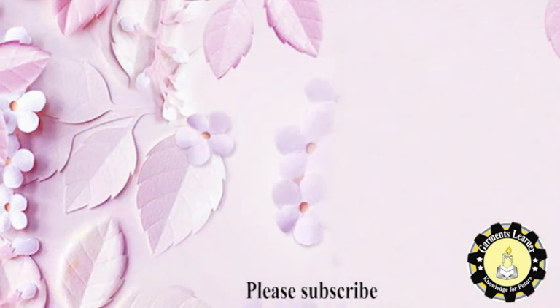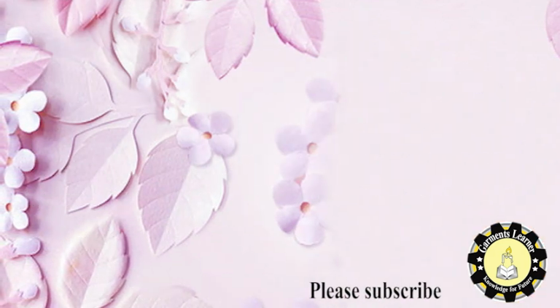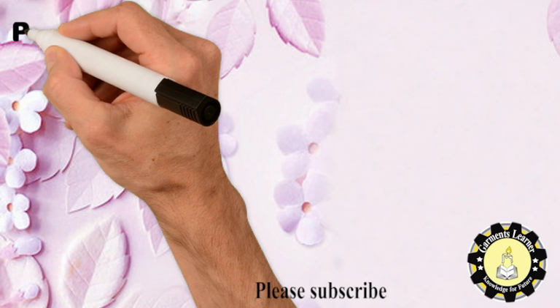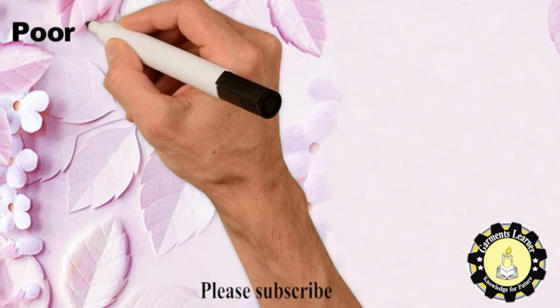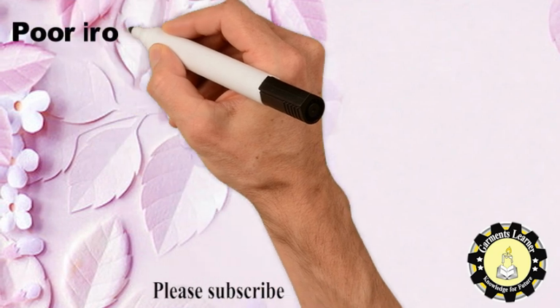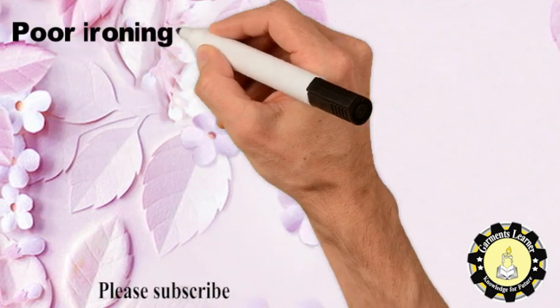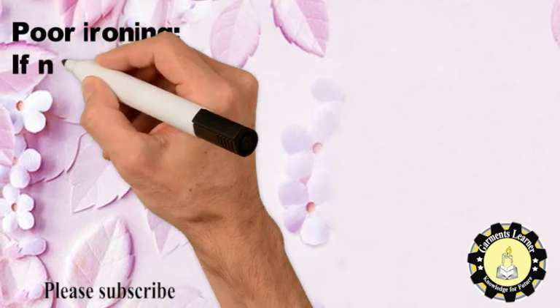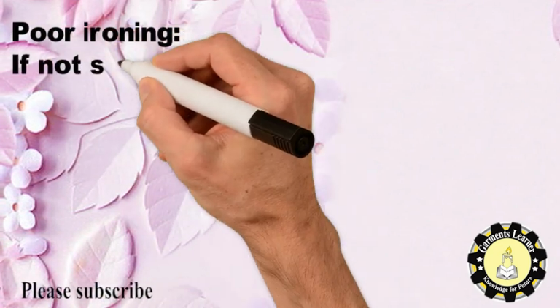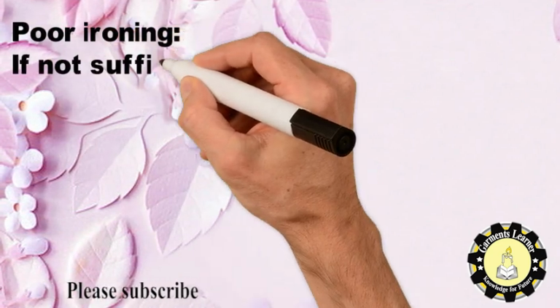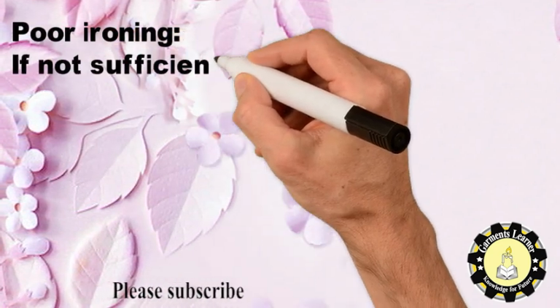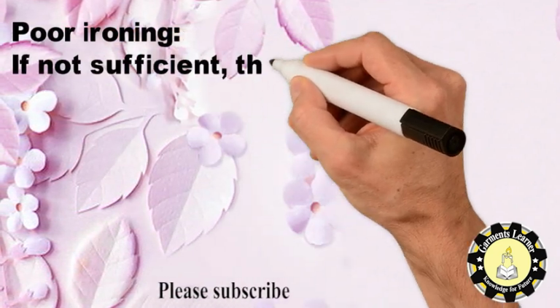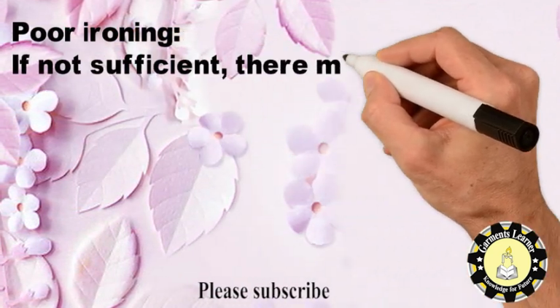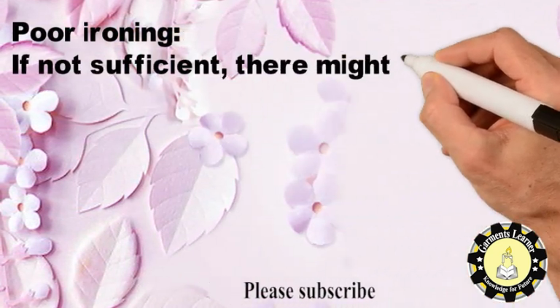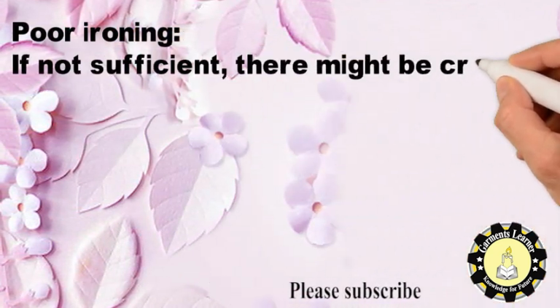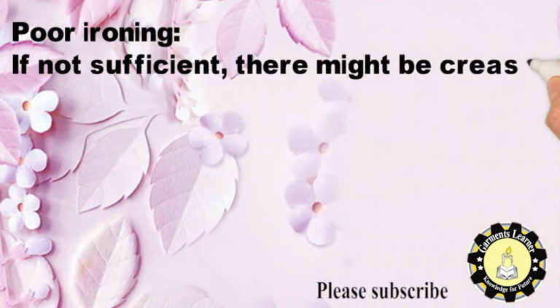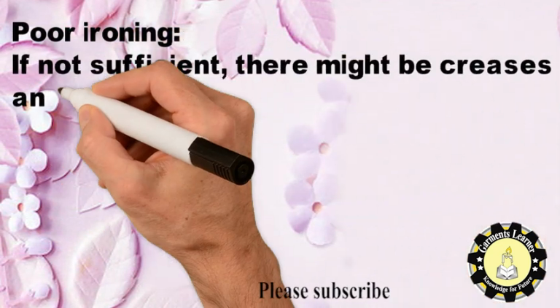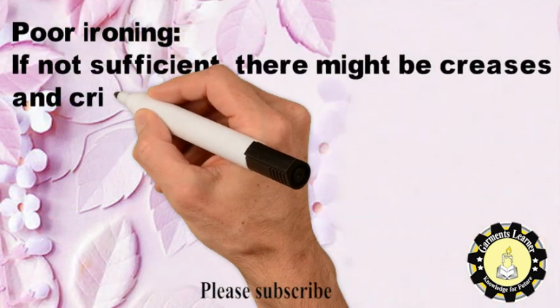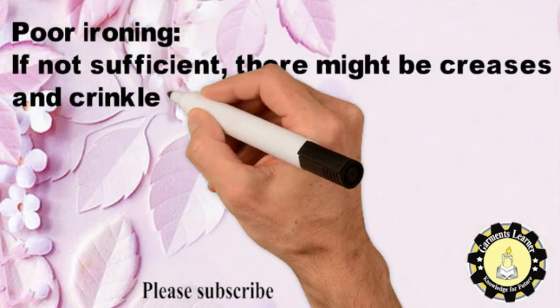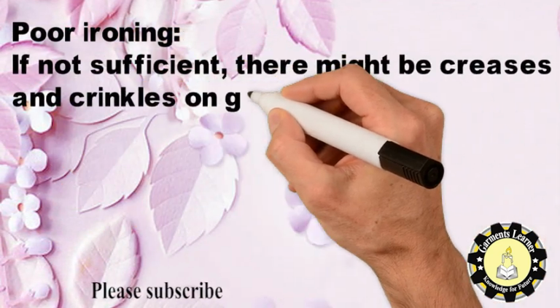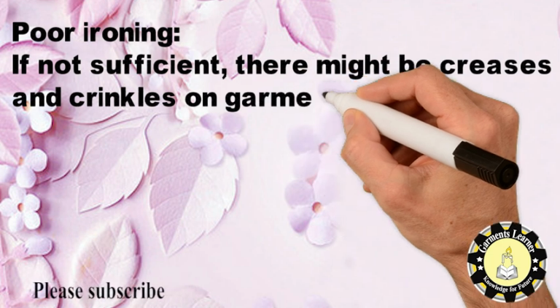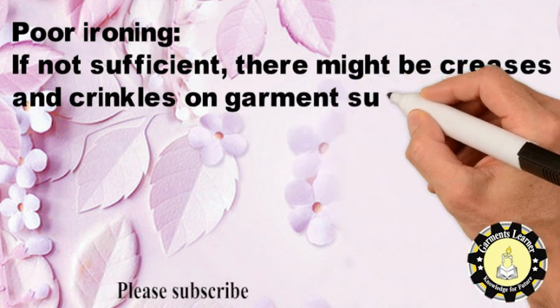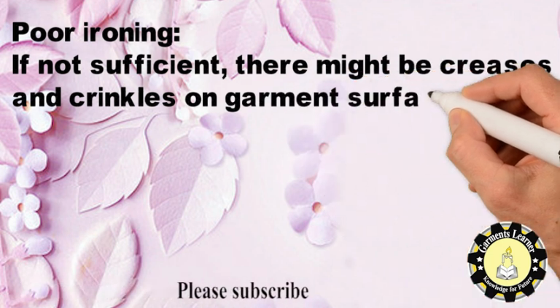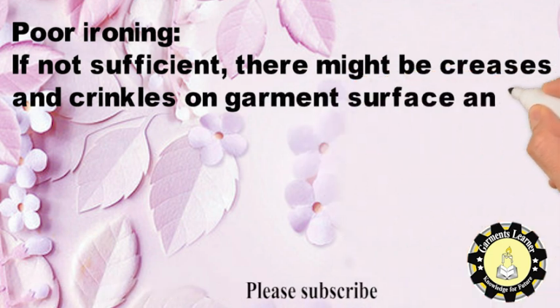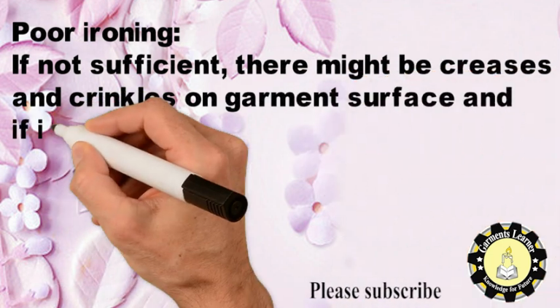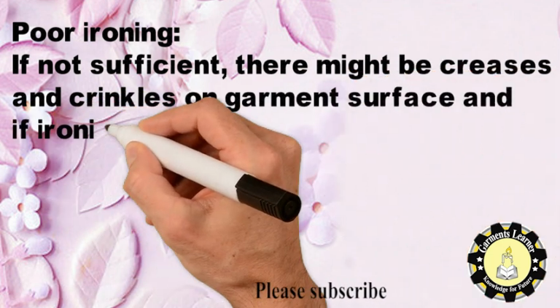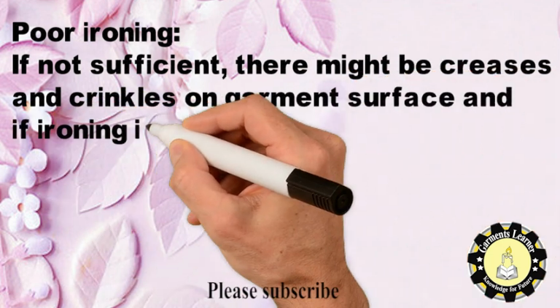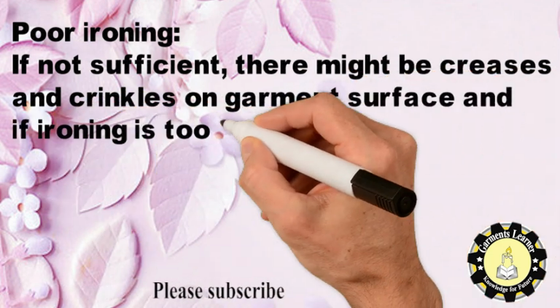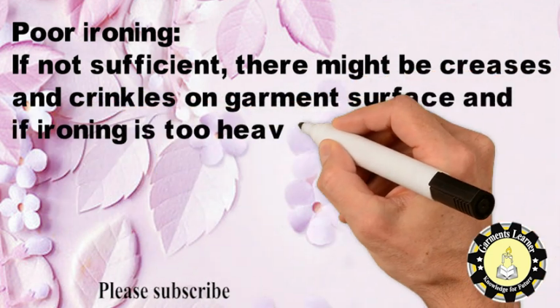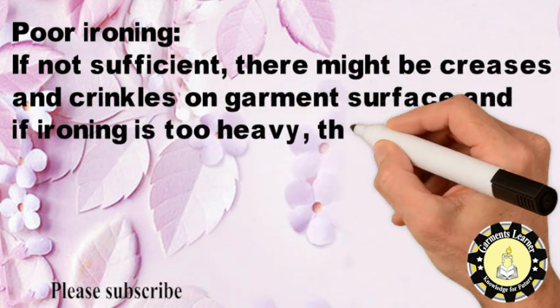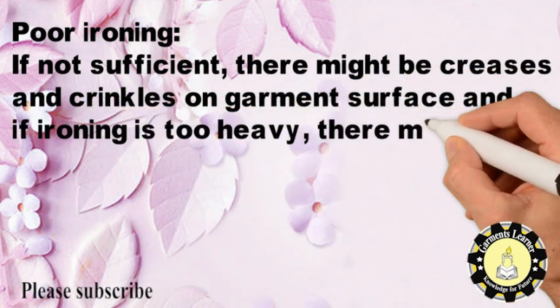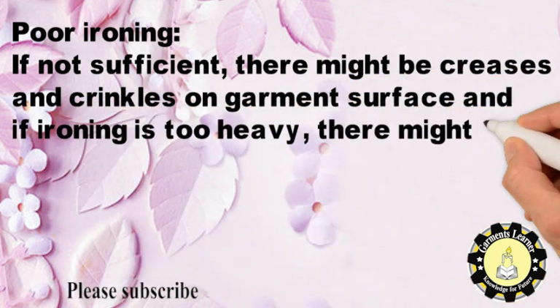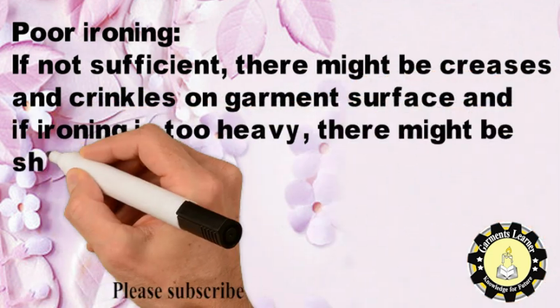Poor ironing is another defect. If not sufficient, there might be creases and crinkles on the garment surface, and if ironing is too heavy, there might be shining marks on the garment.